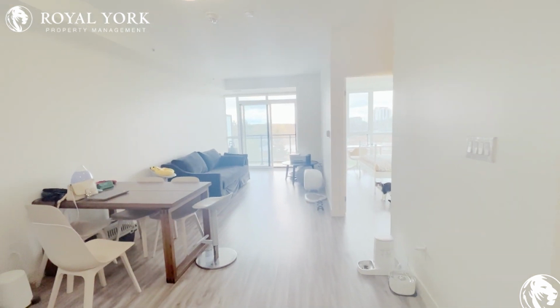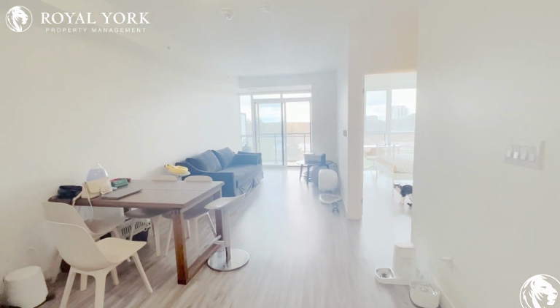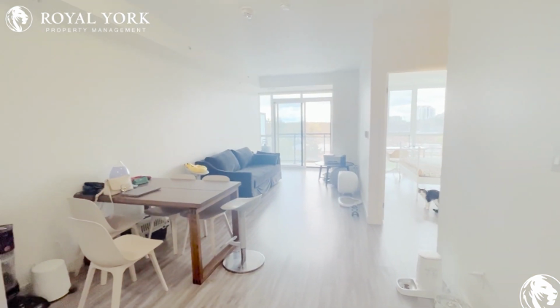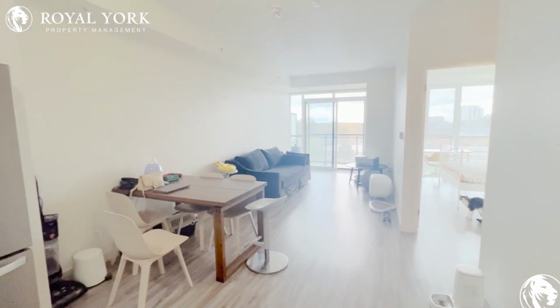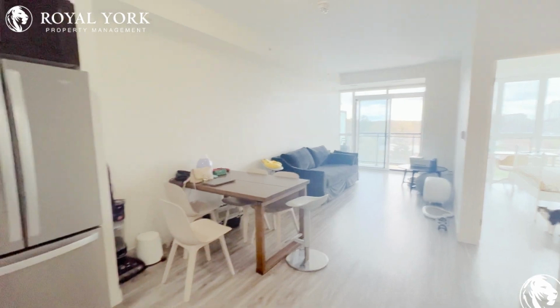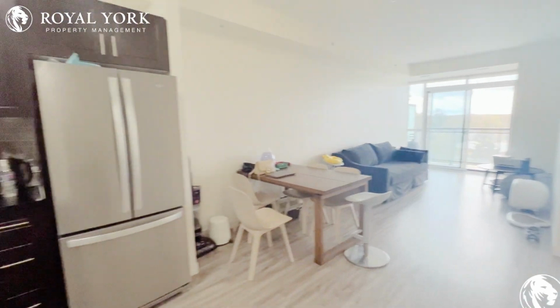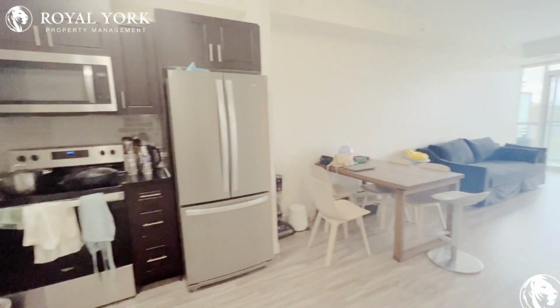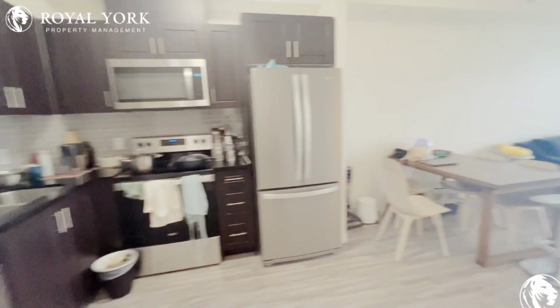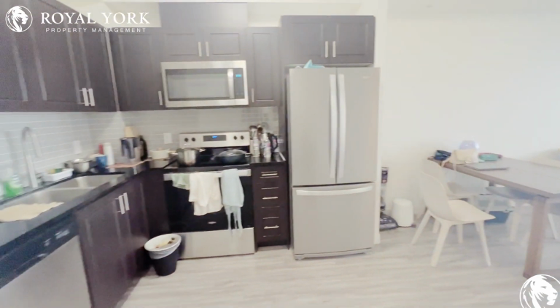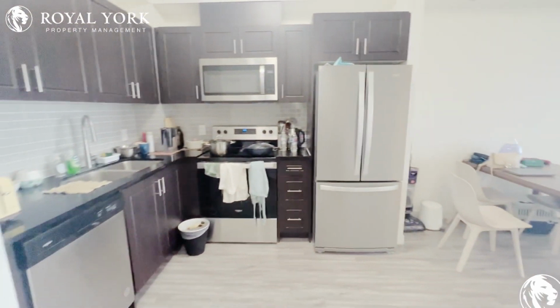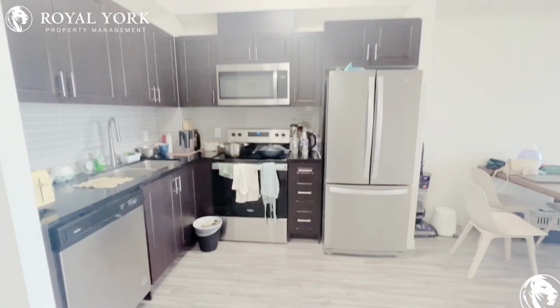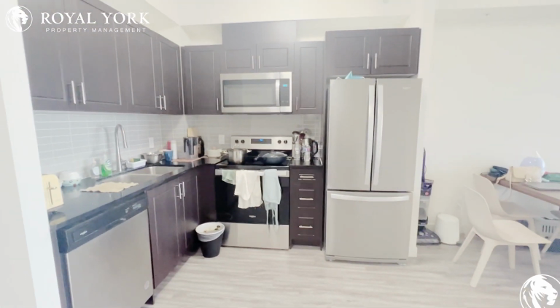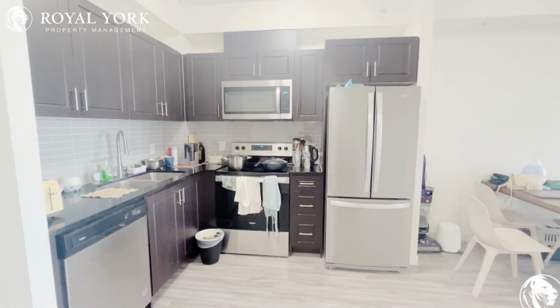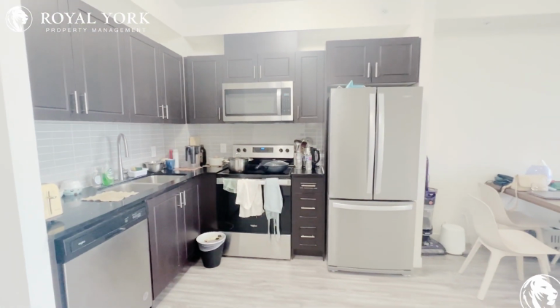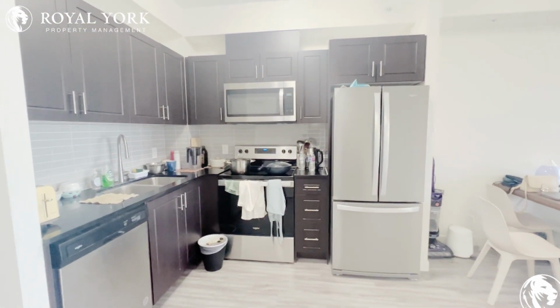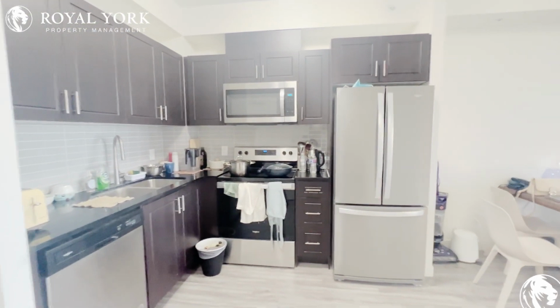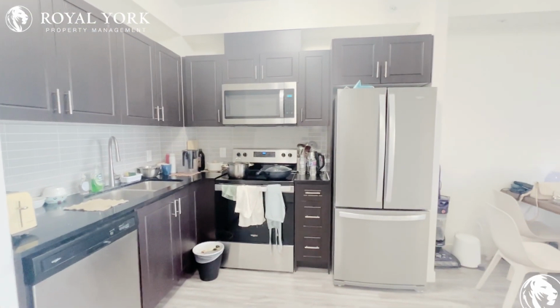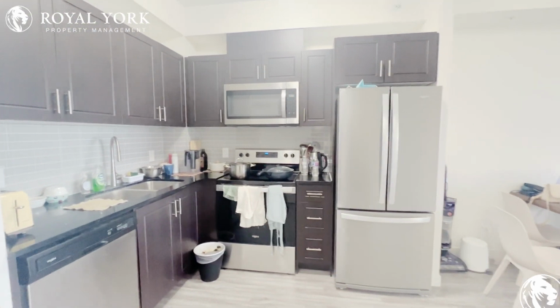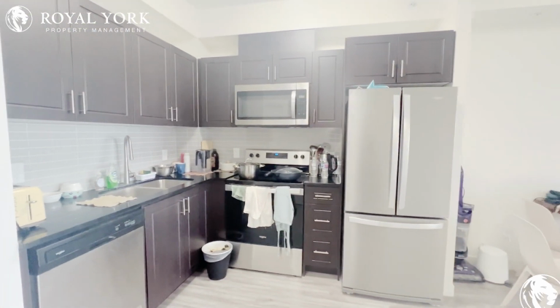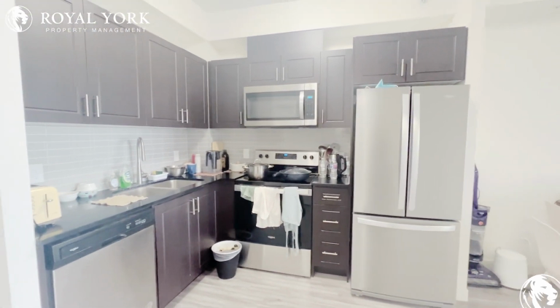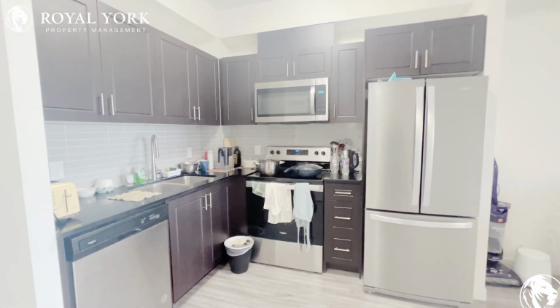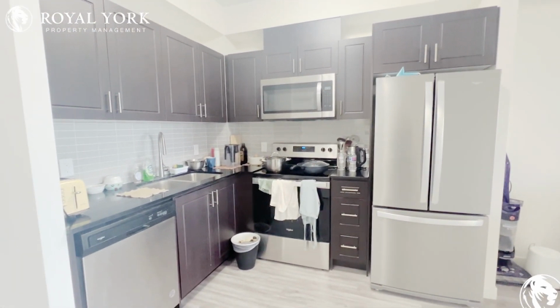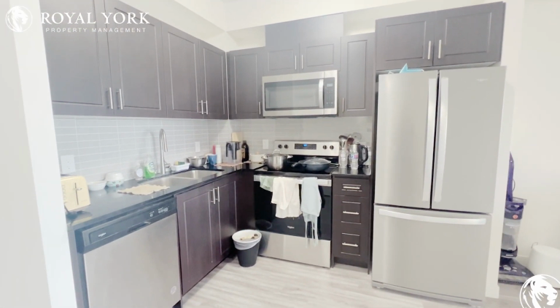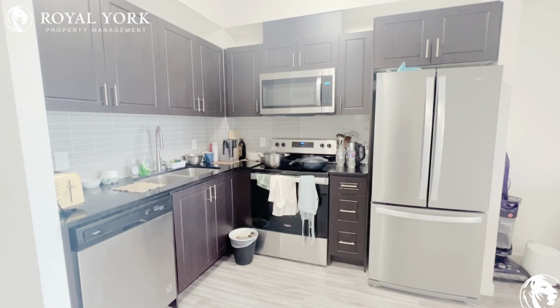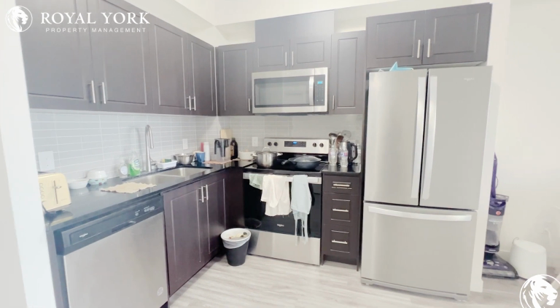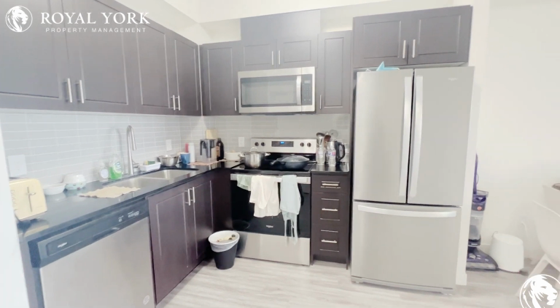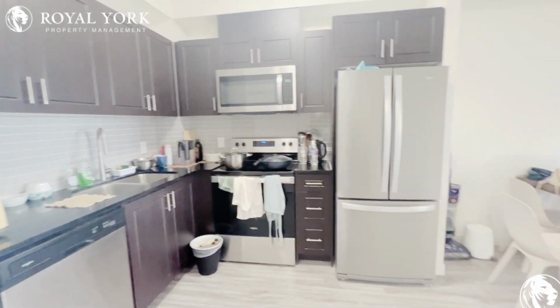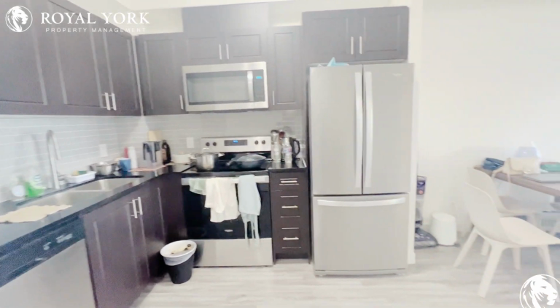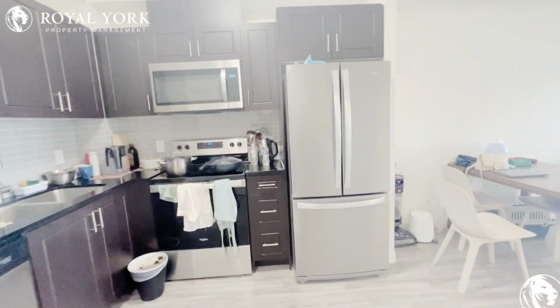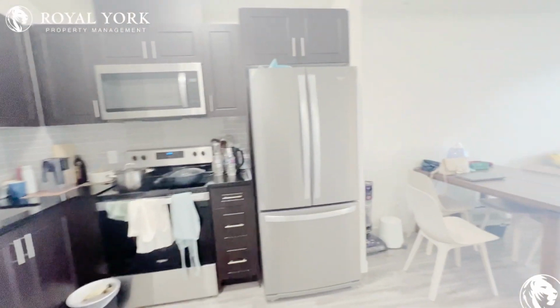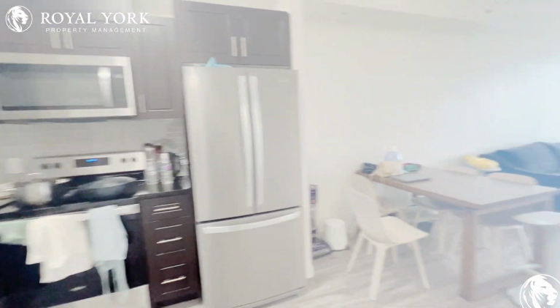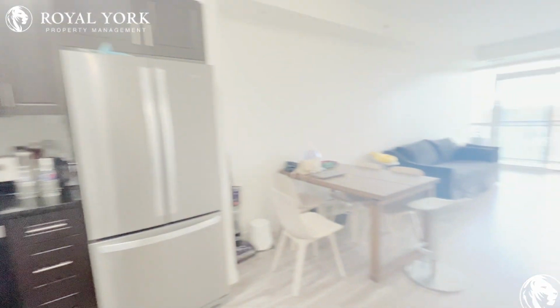As soon as we enter, we have our kitchen immediately to our left. Tons of cabinet space, lots of counter space — a very beautiful unit here.